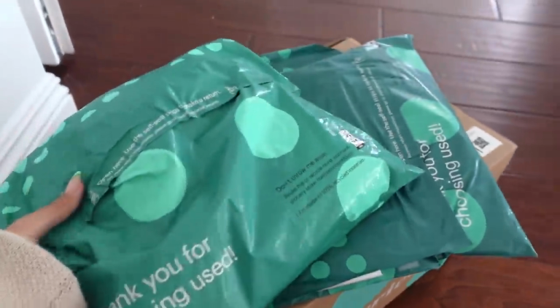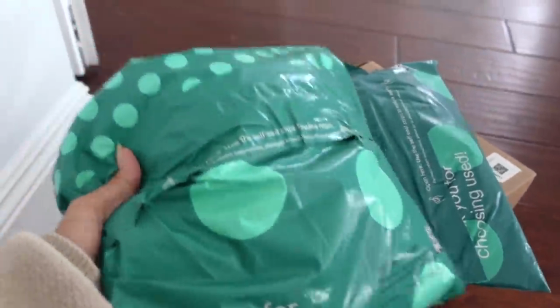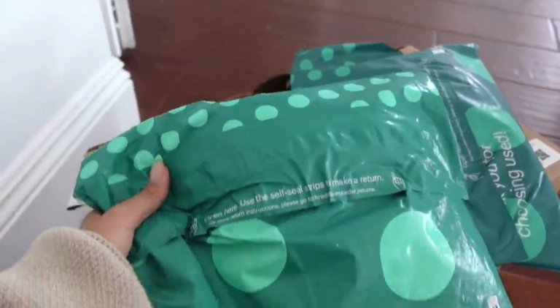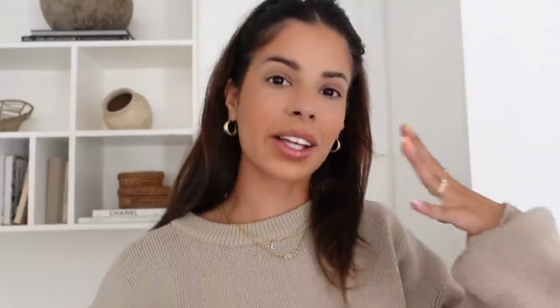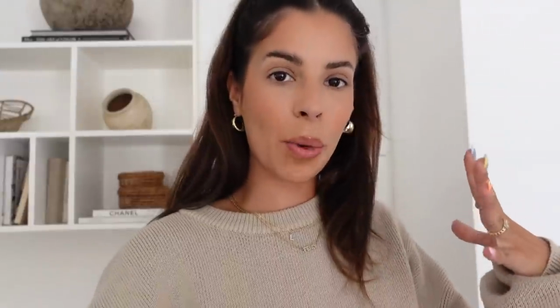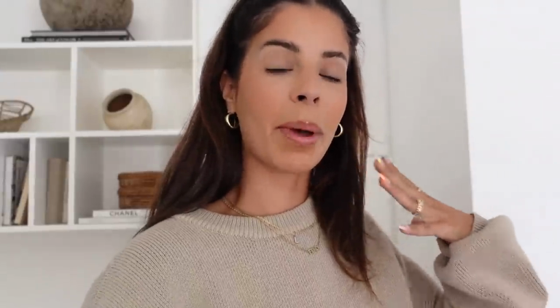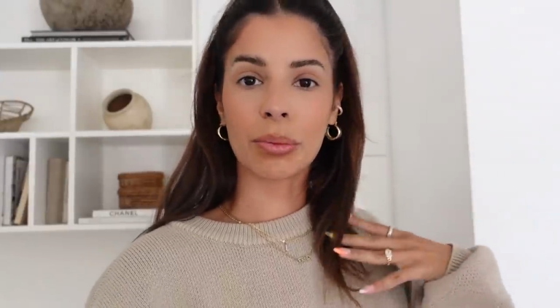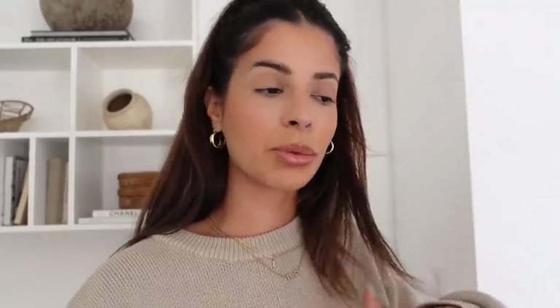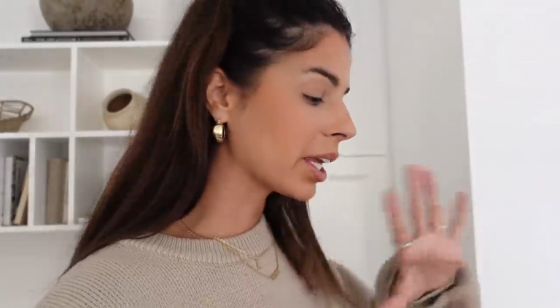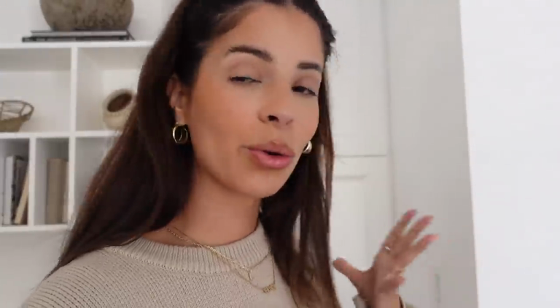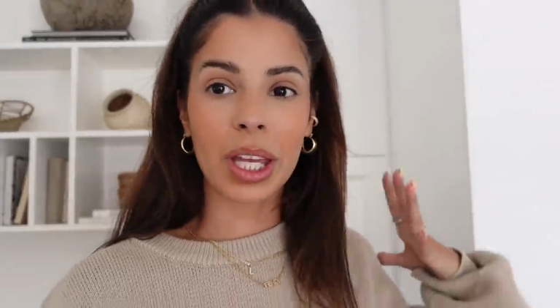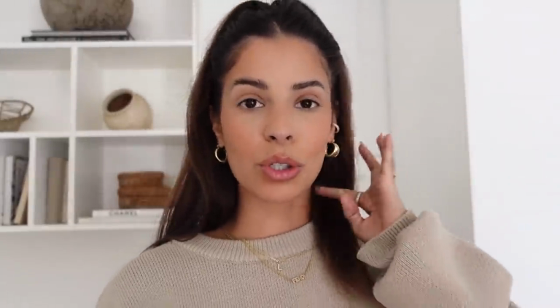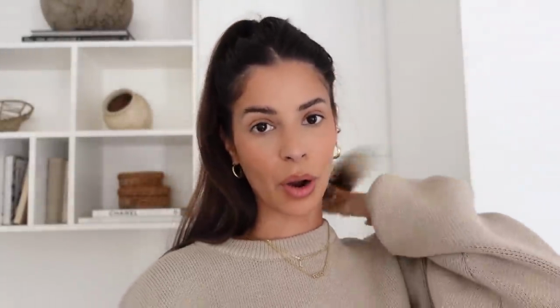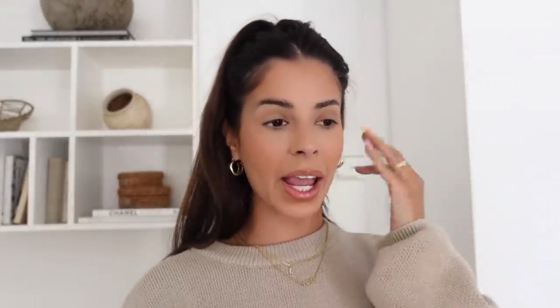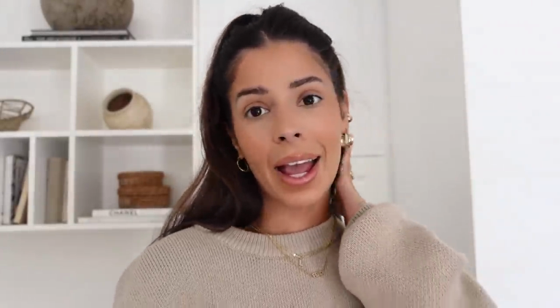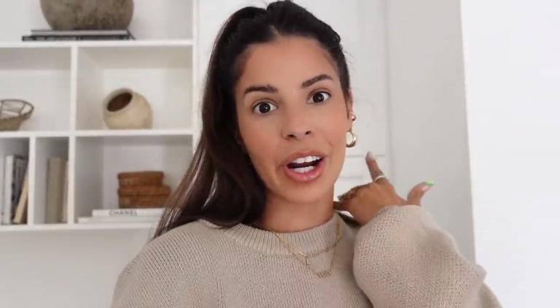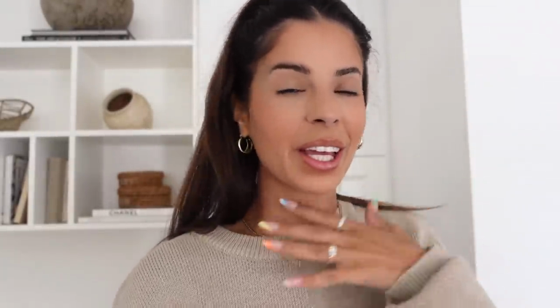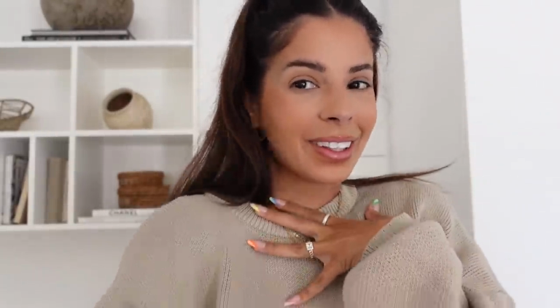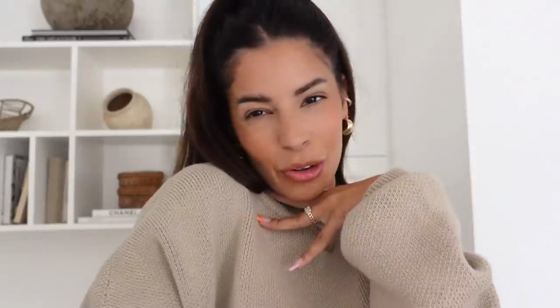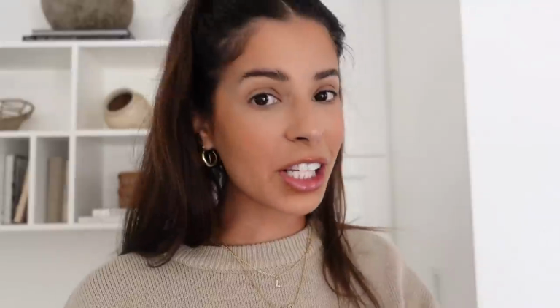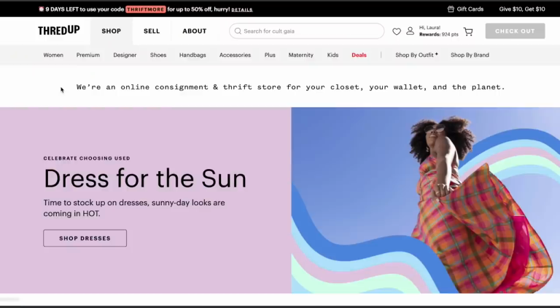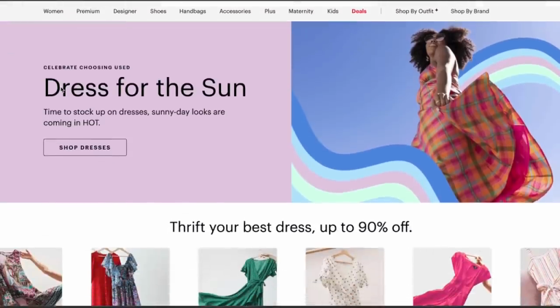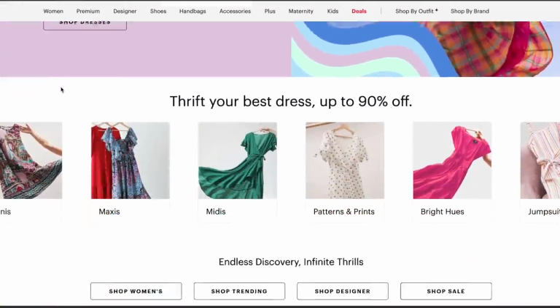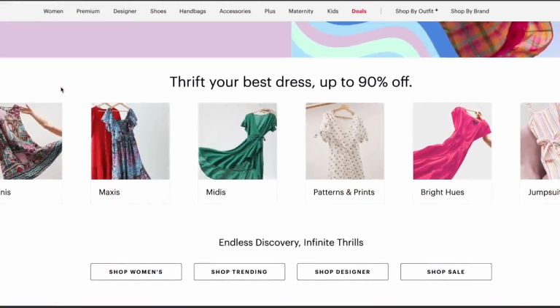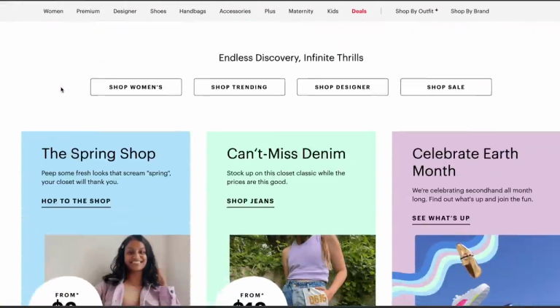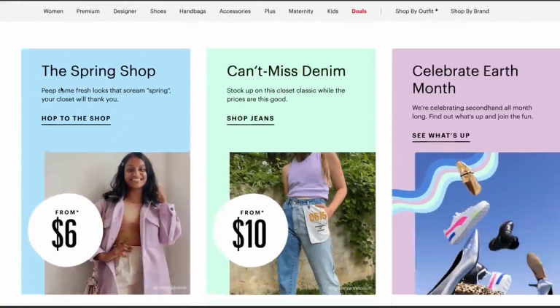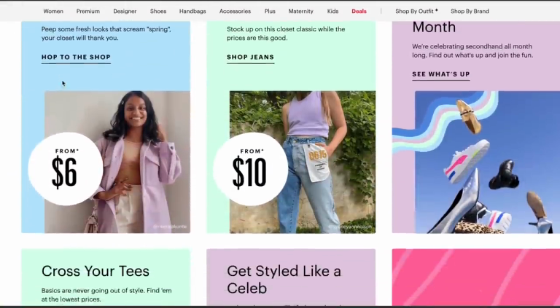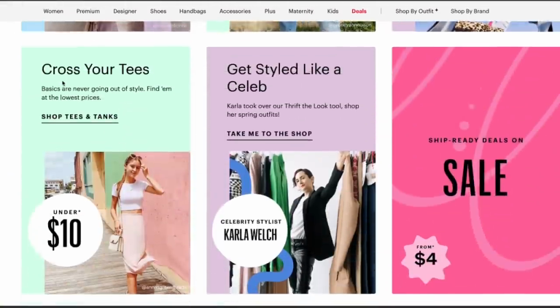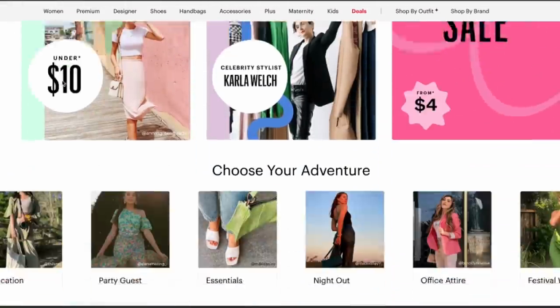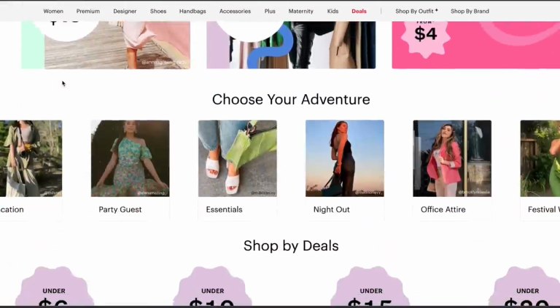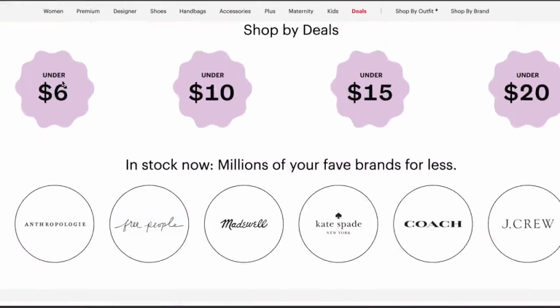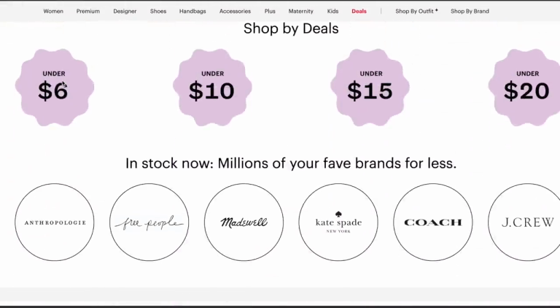I'm going to open some of my packages from ThredUp to get my new clothing out, put it away, and try on everything. If you guys don't know what ThredUp is, it is the largest online thrift store. It is so awesome to shop — you can literally find anything on there.